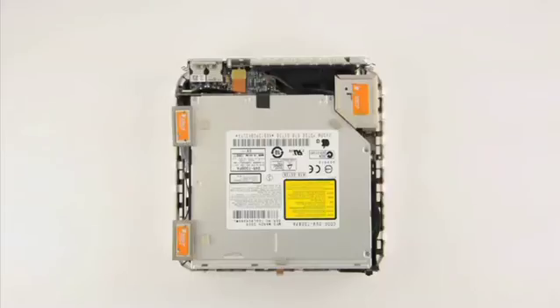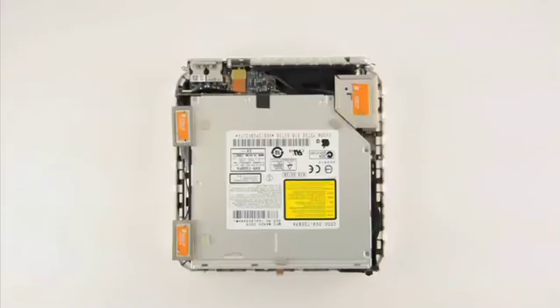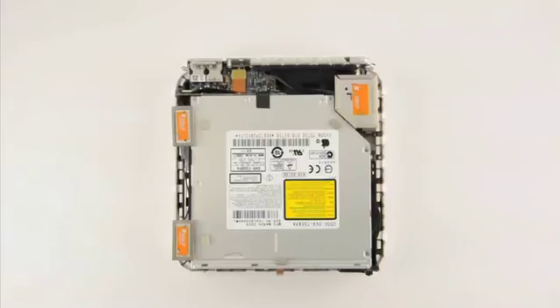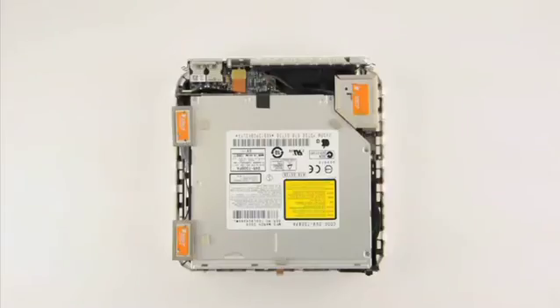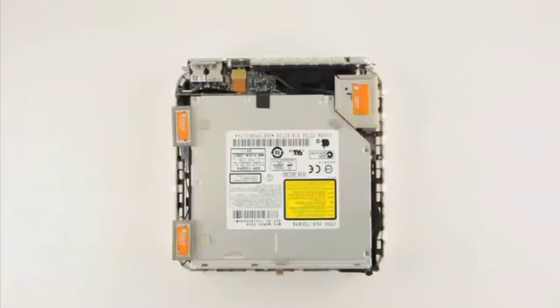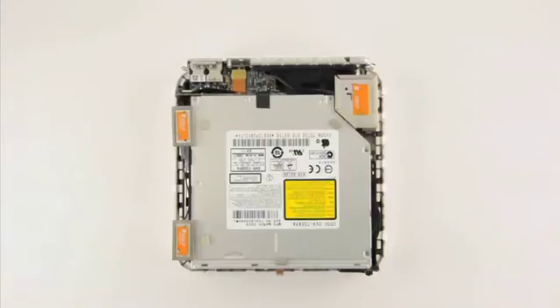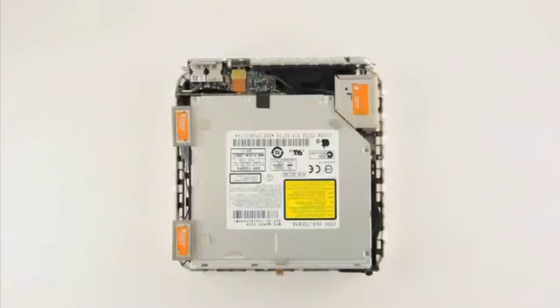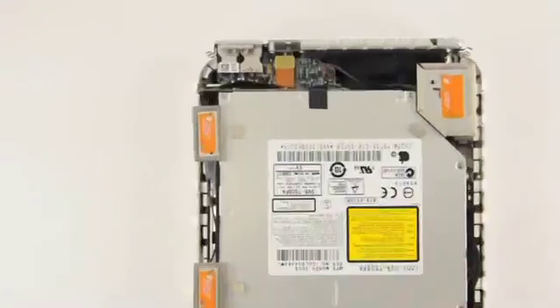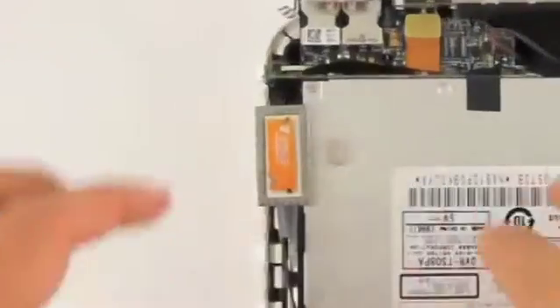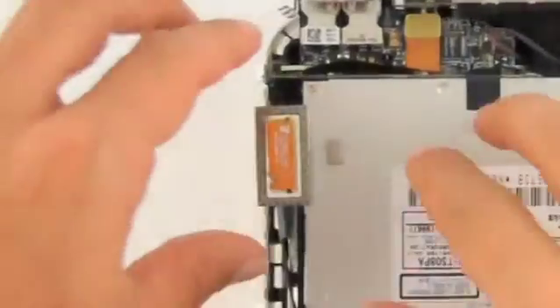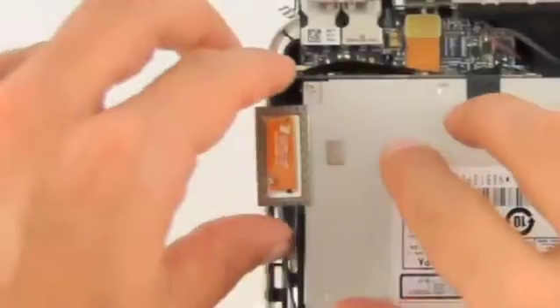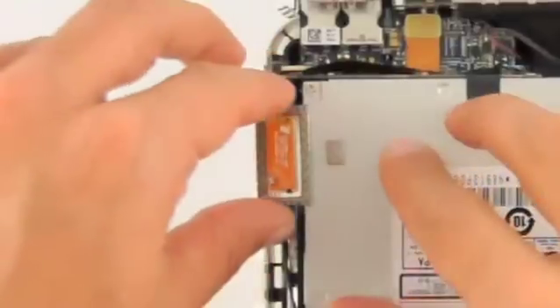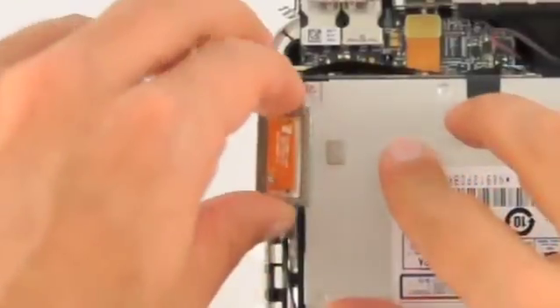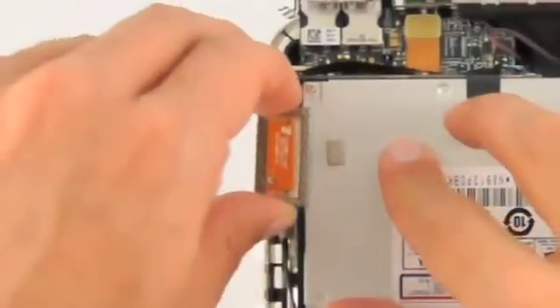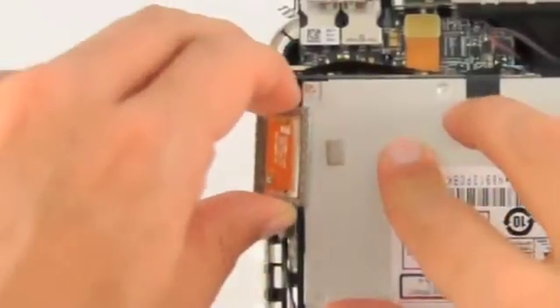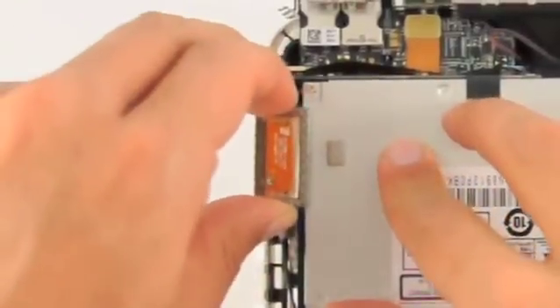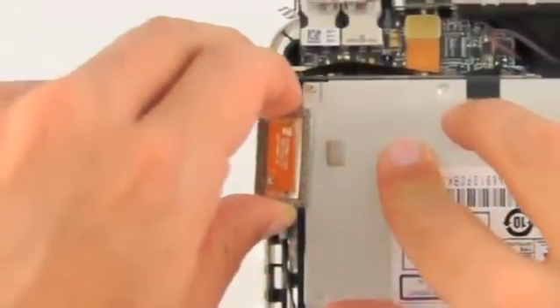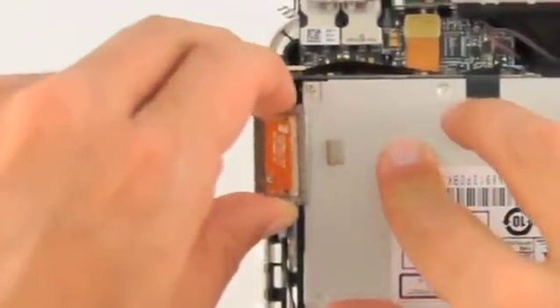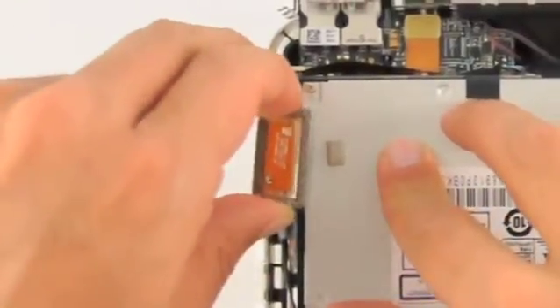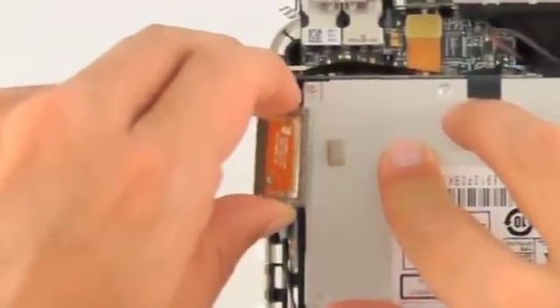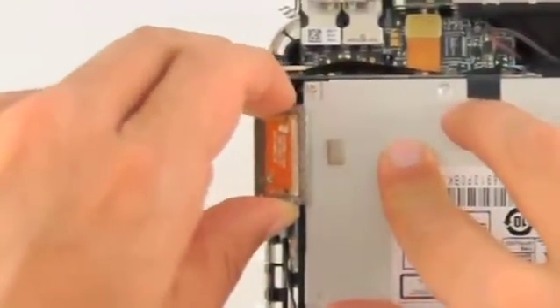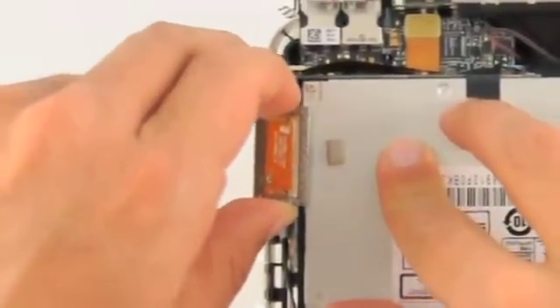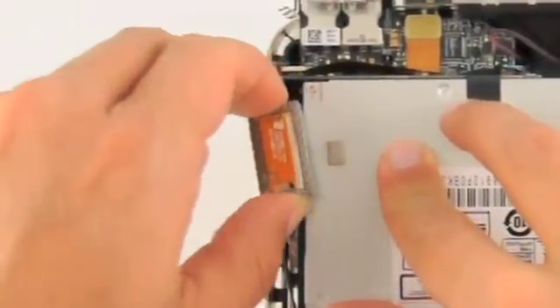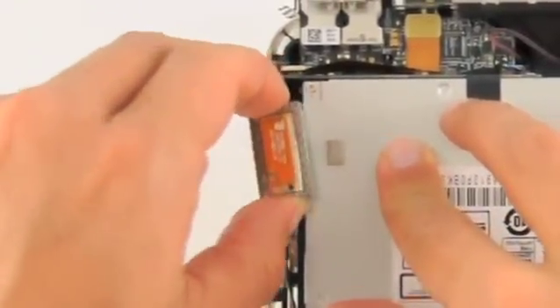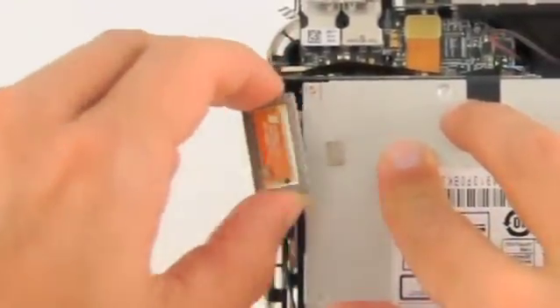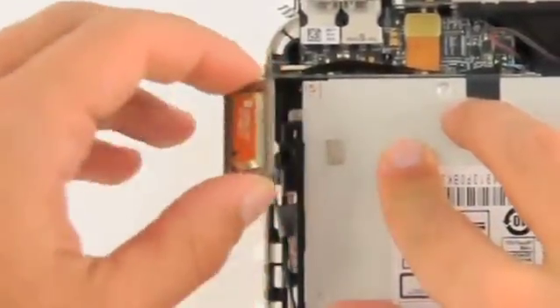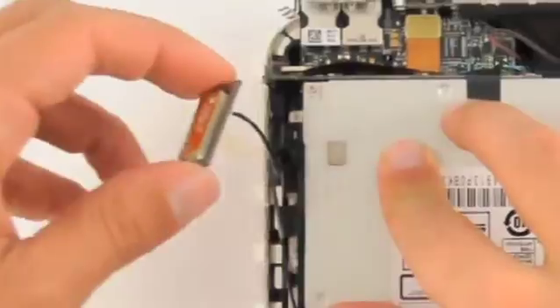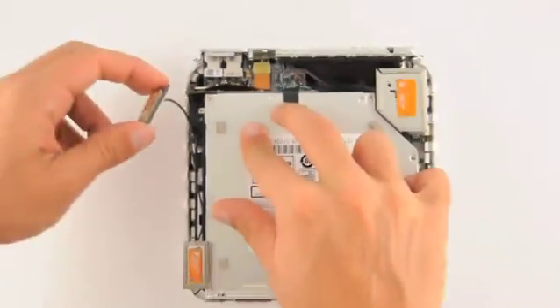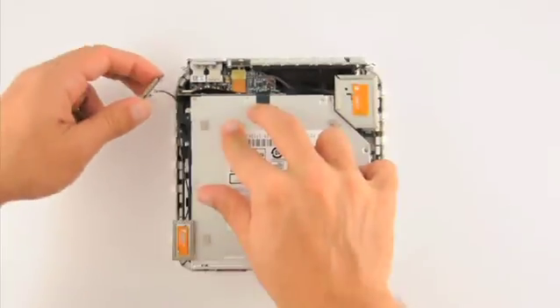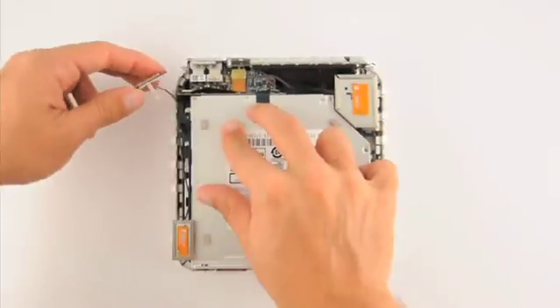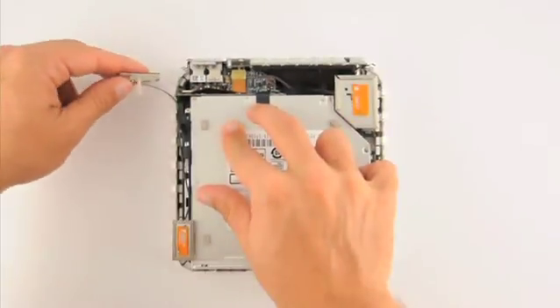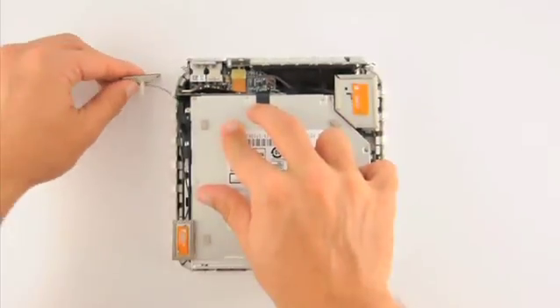Inside the cover, you will see three antennas labelled with orange stickers. There is one at the top left, bottom left, and top right of the device.